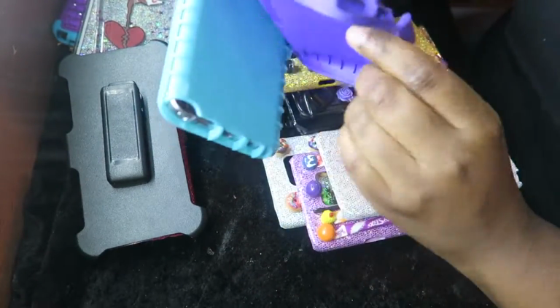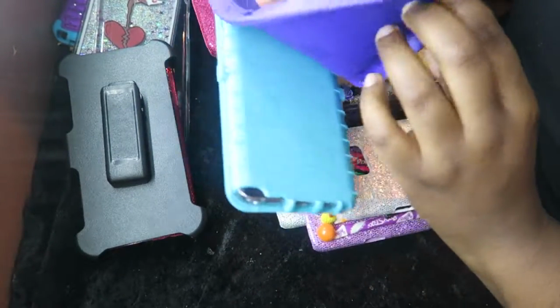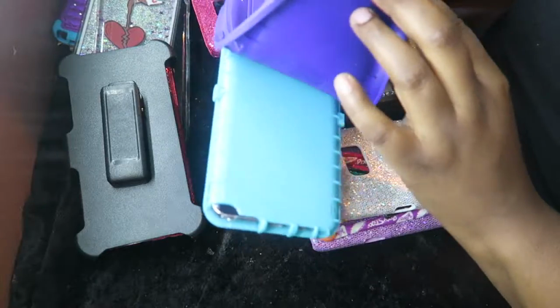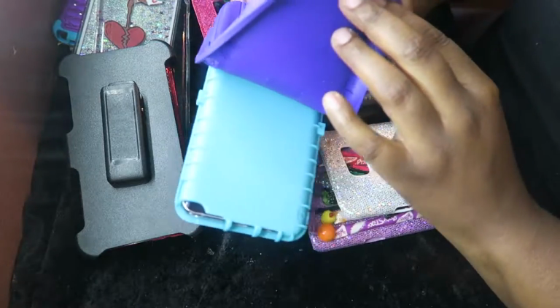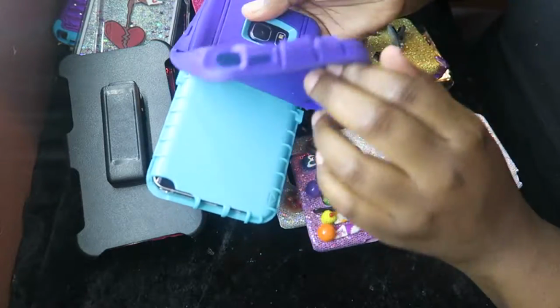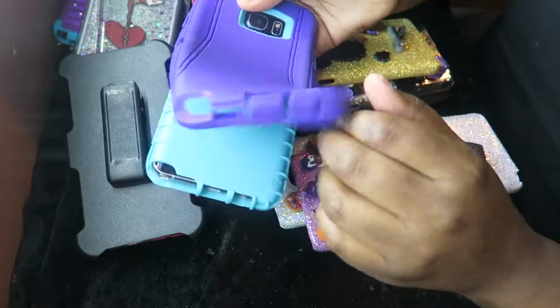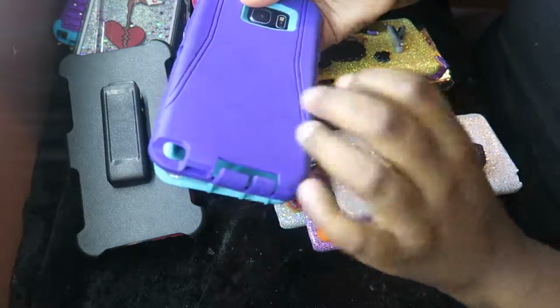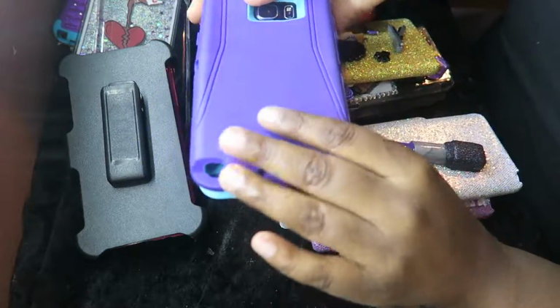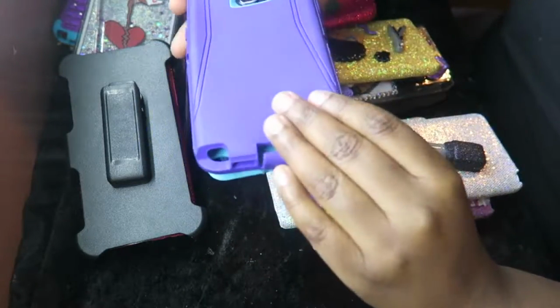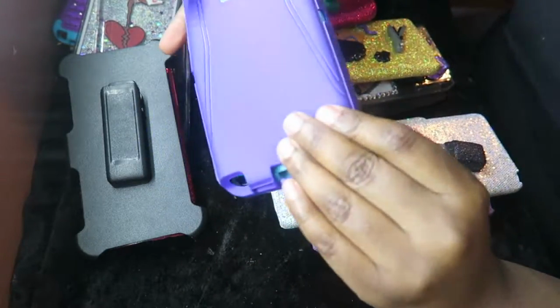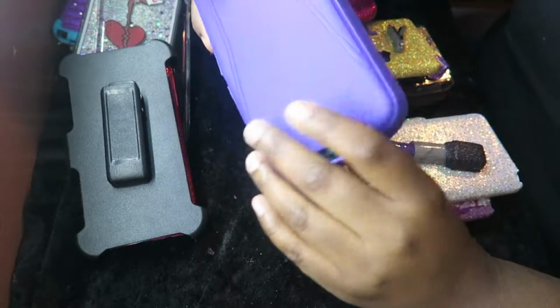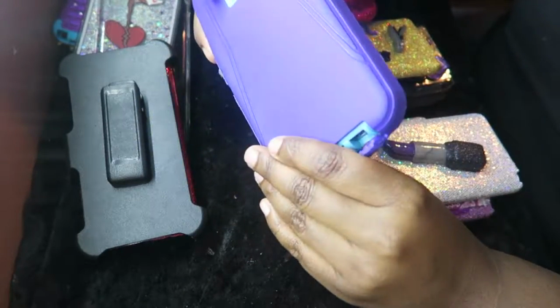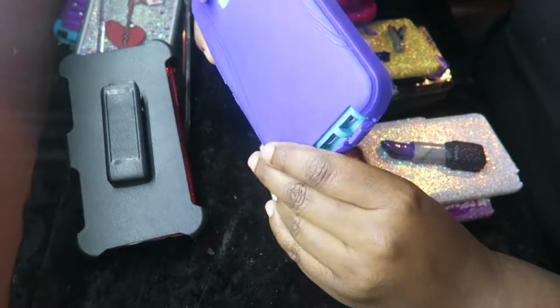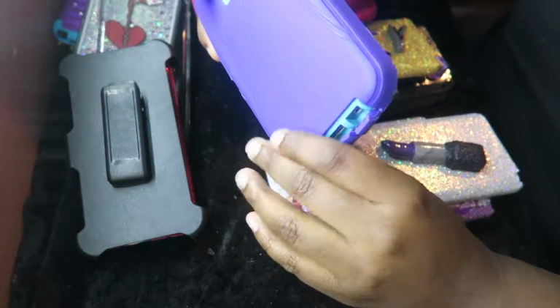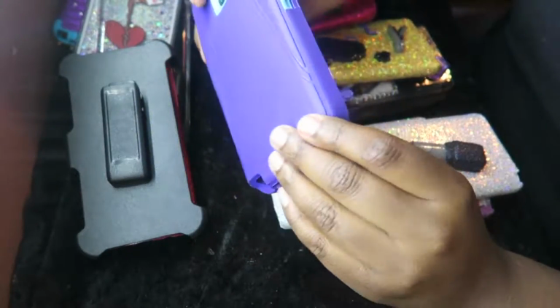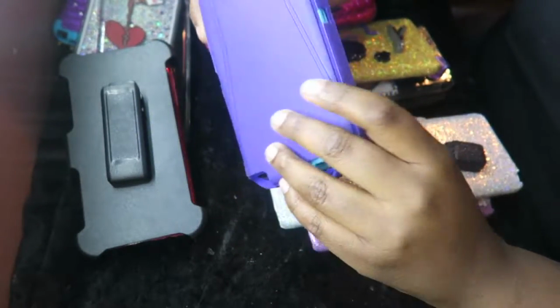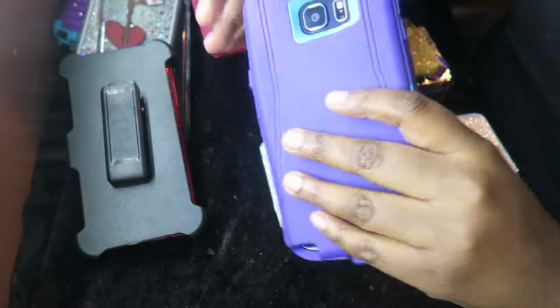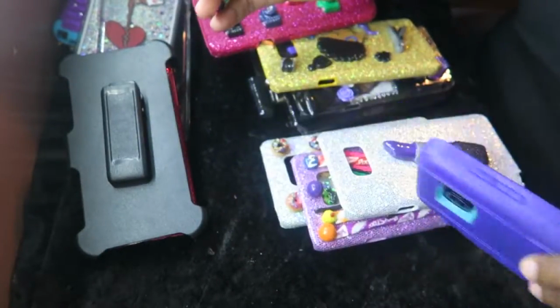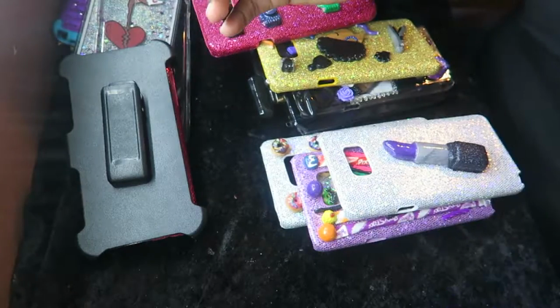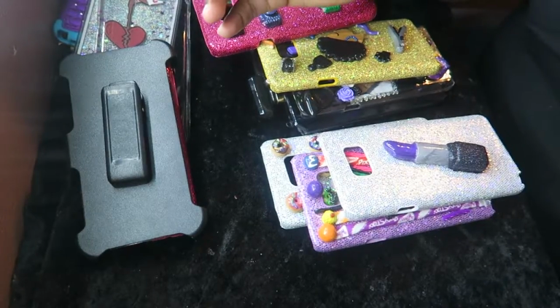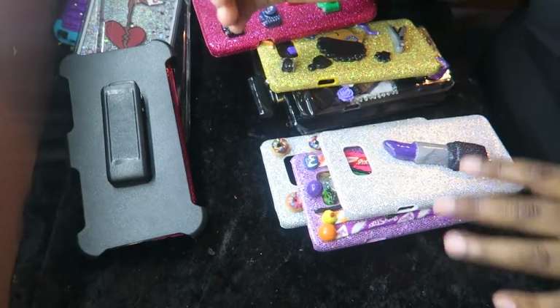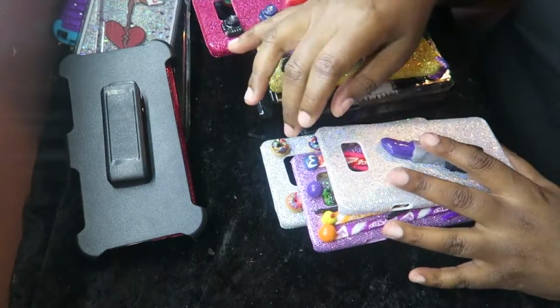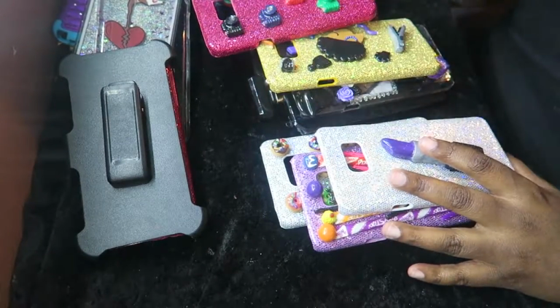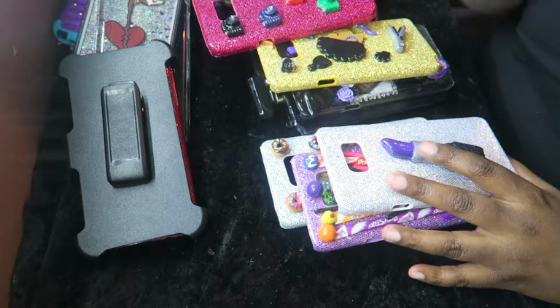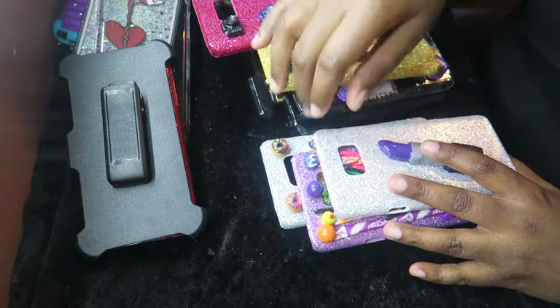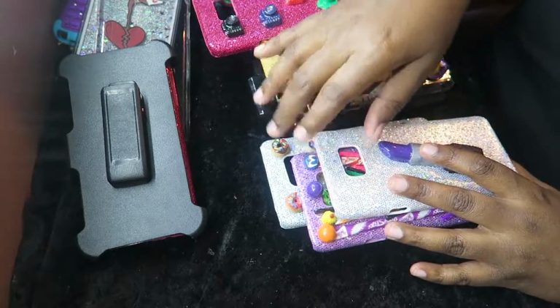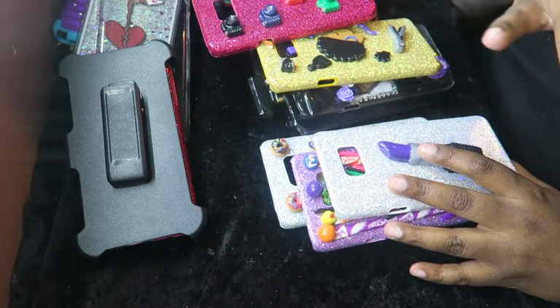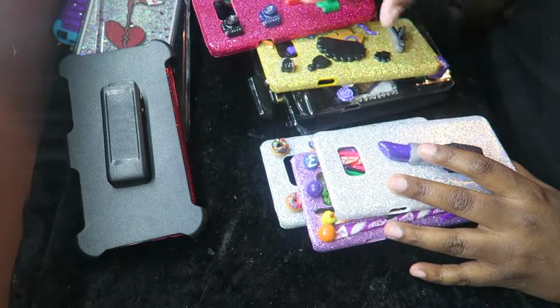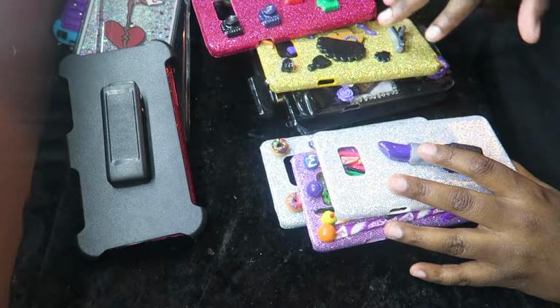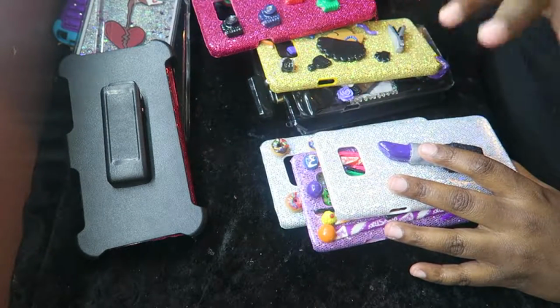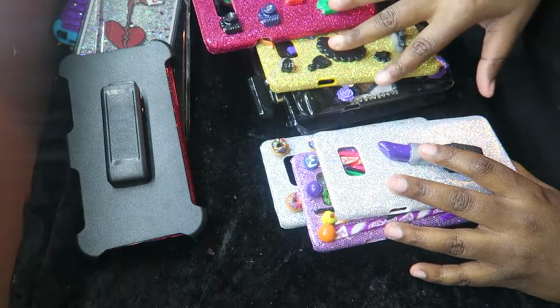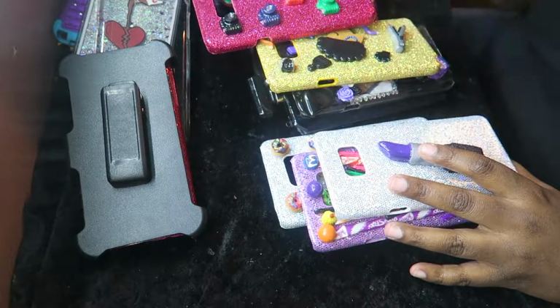And it's a two-case thing like that for extra protection on your phone. Then we're going to get to the ones that I made with polymer clay and stuff like that.